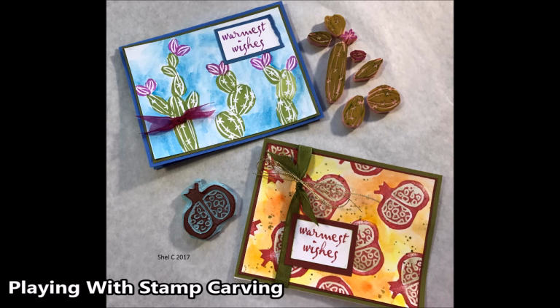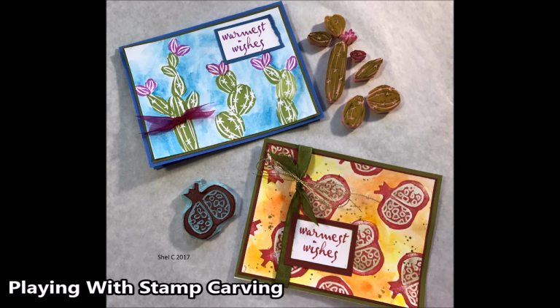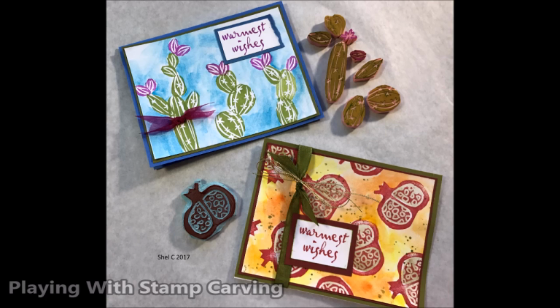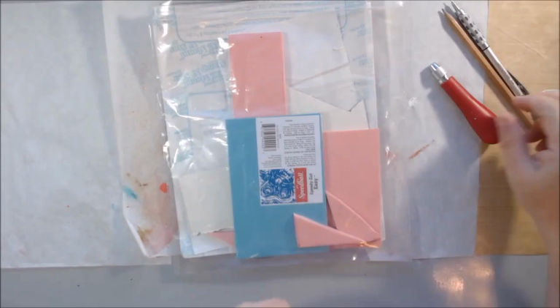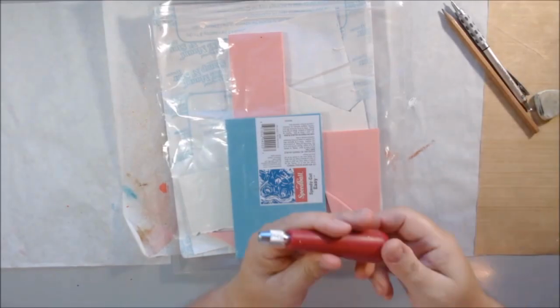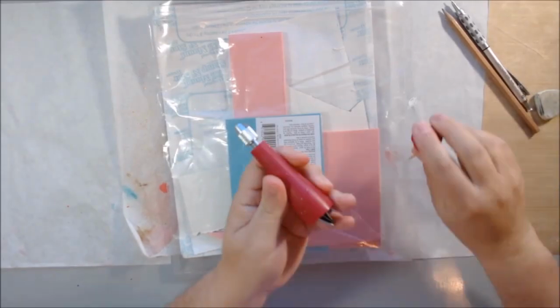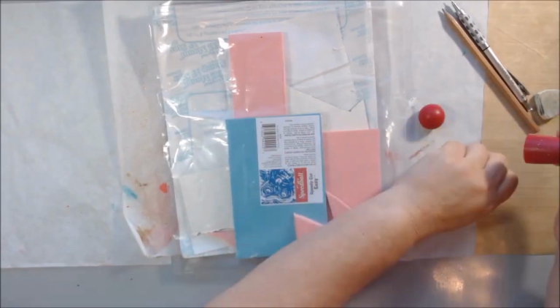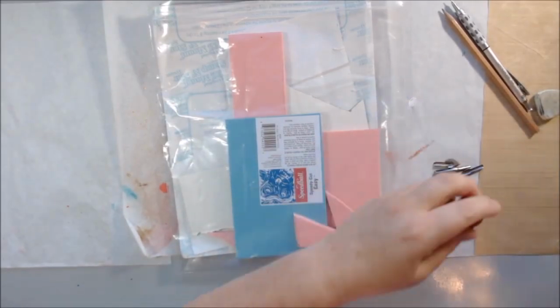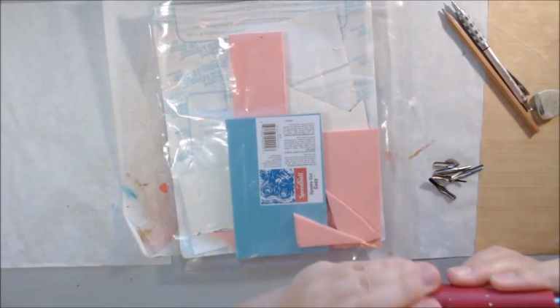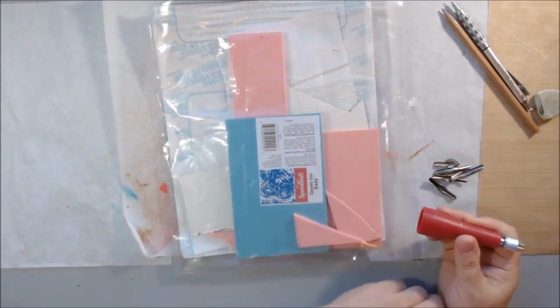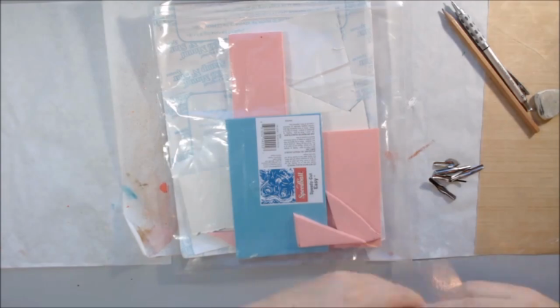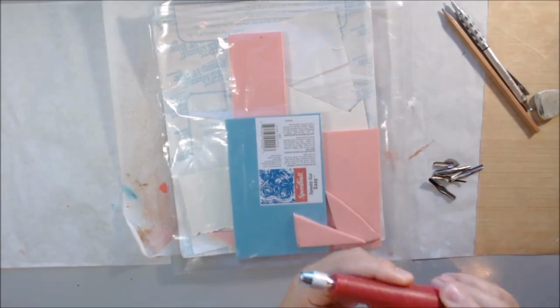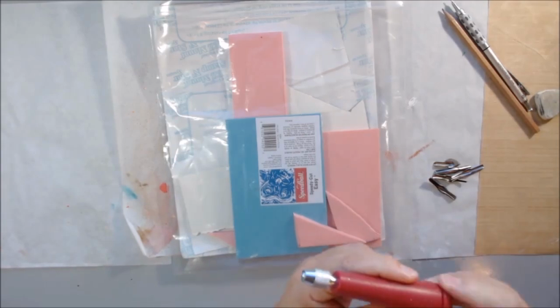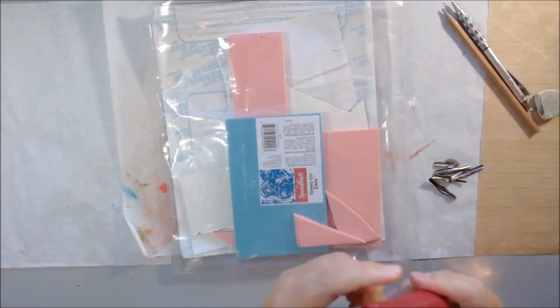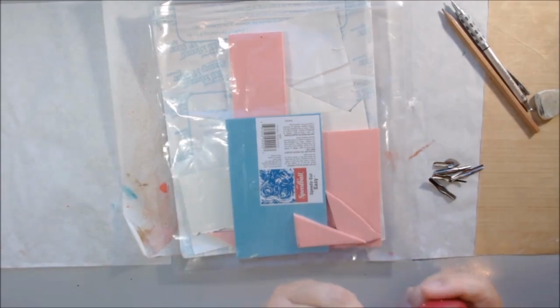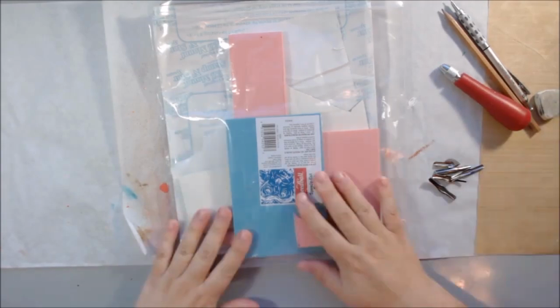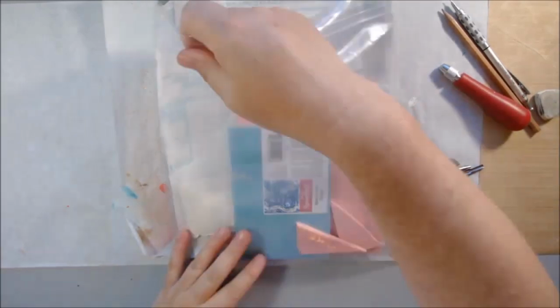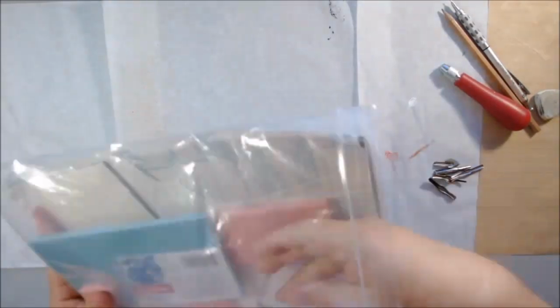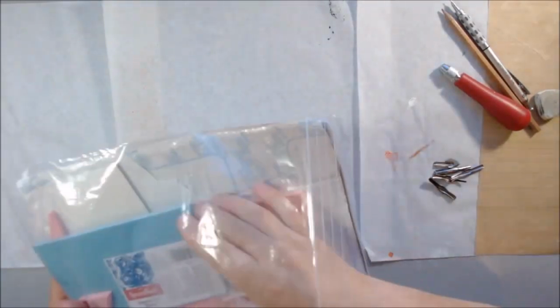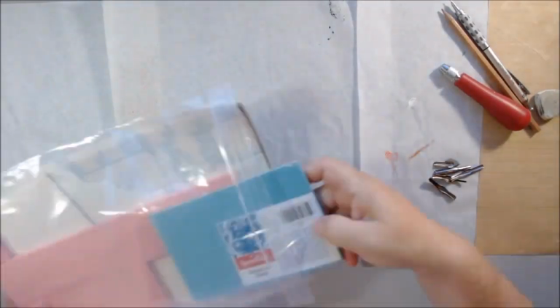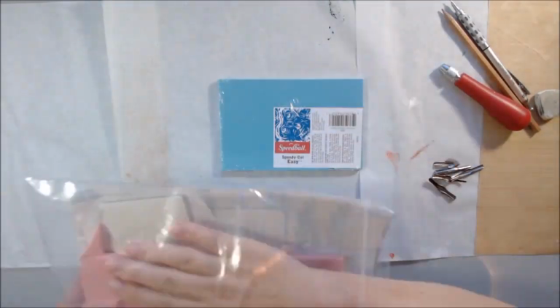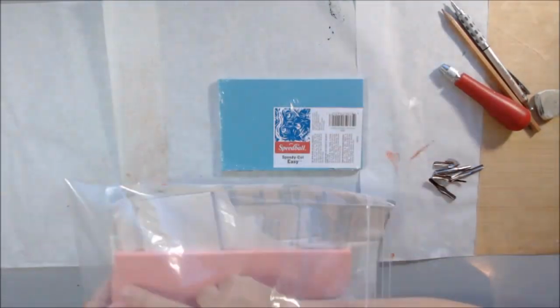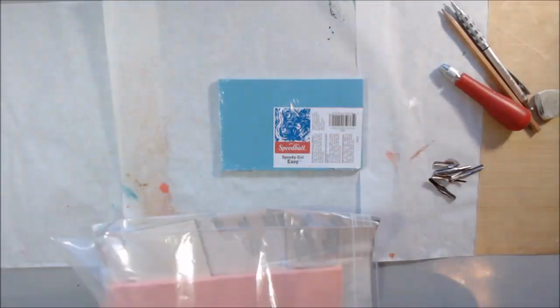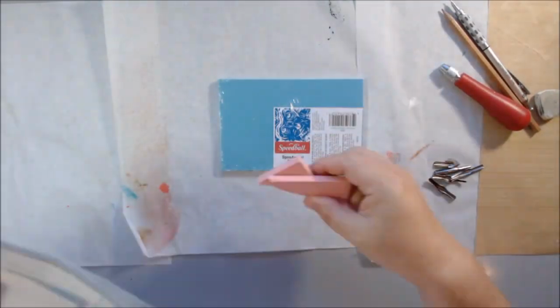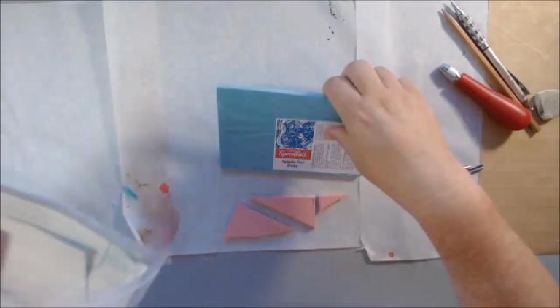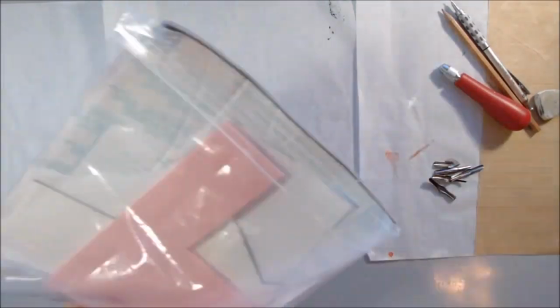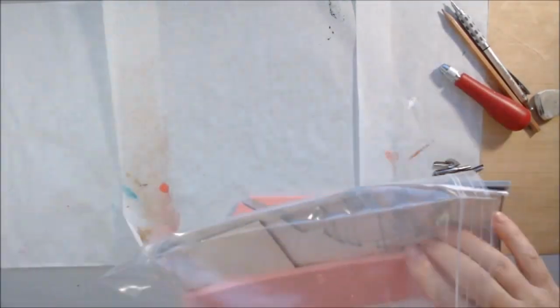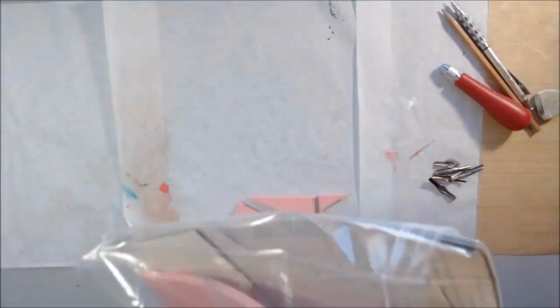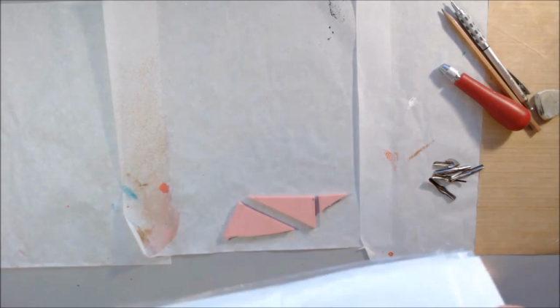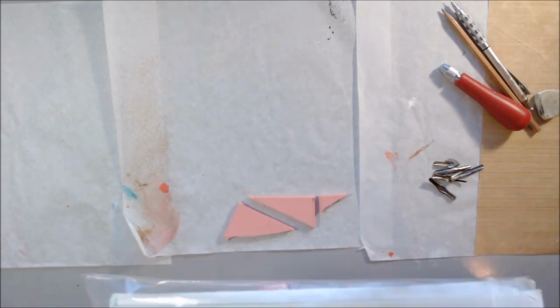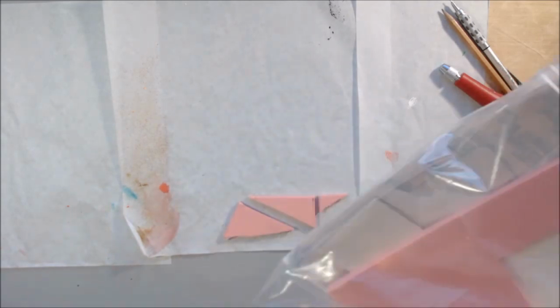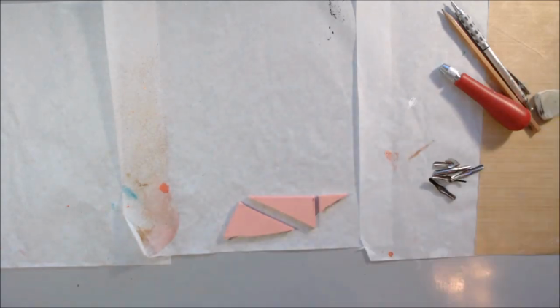Hi everyone, it's Shel C from PaperOcotilloStudio and today I have a video for stamp carving using the Speedball products.